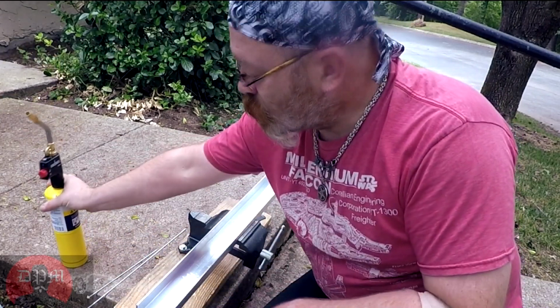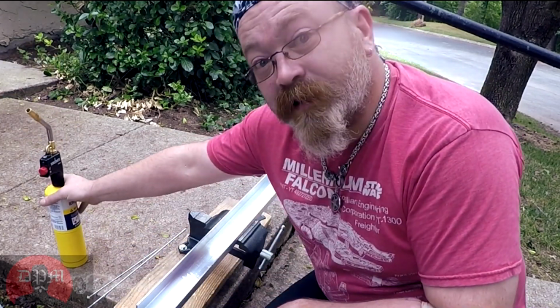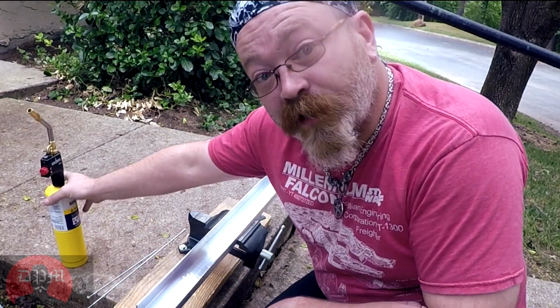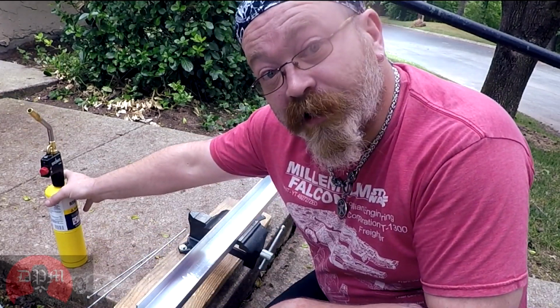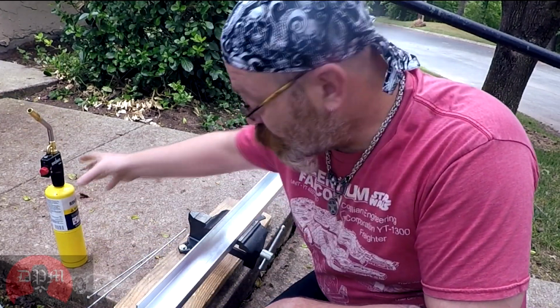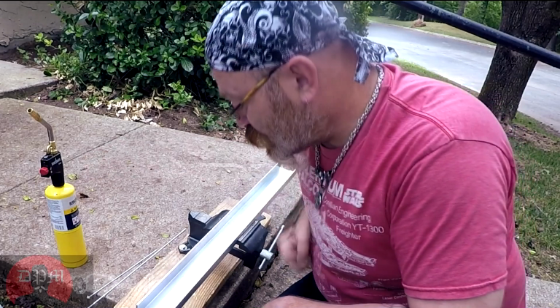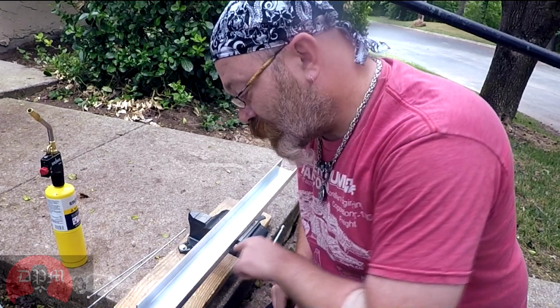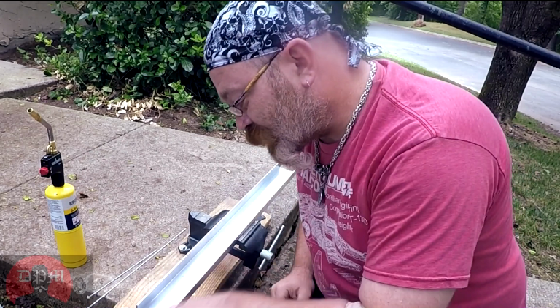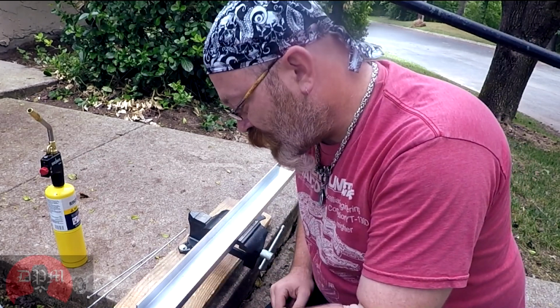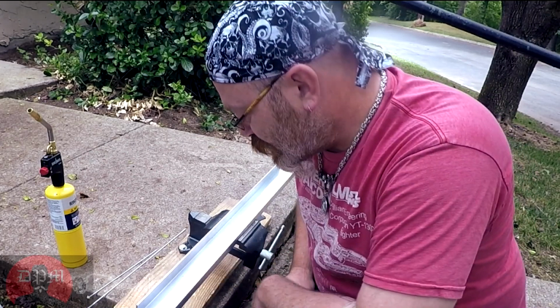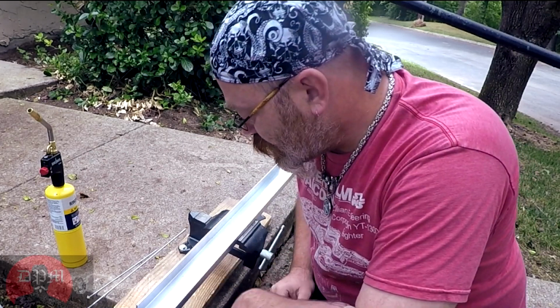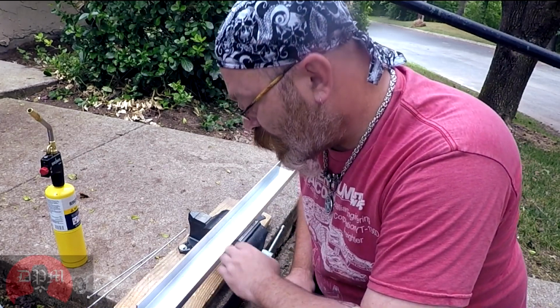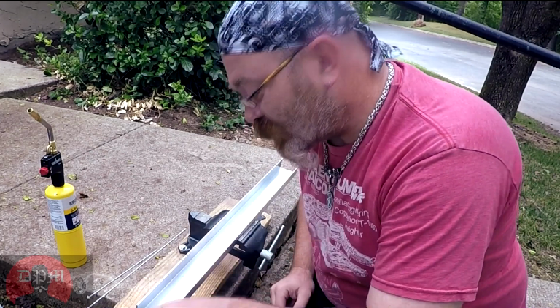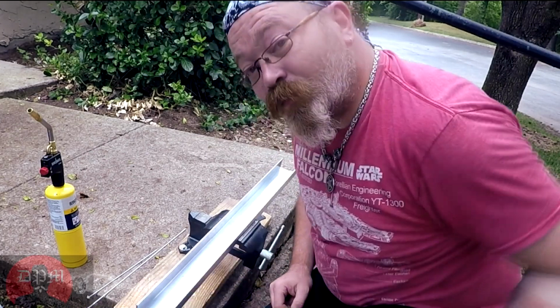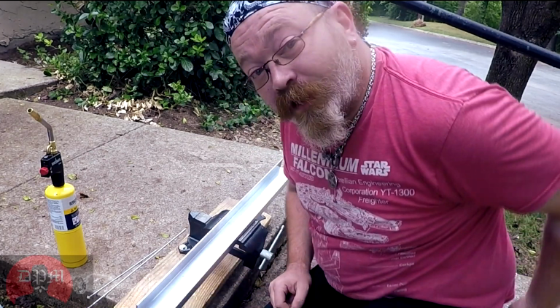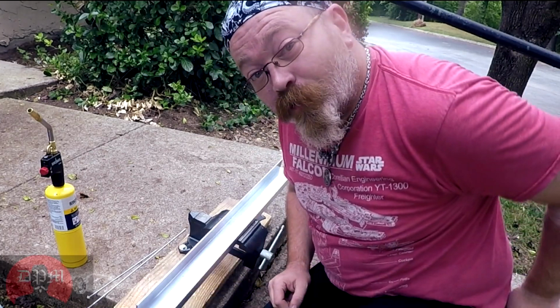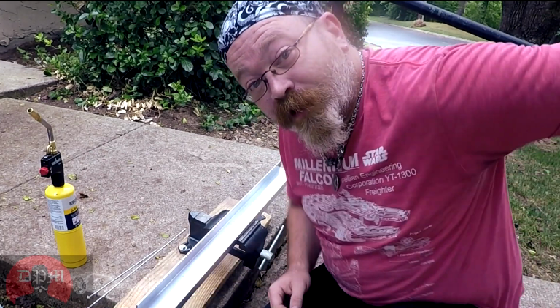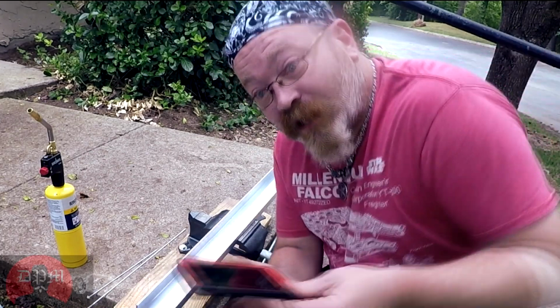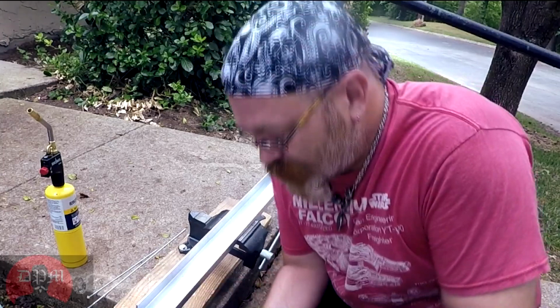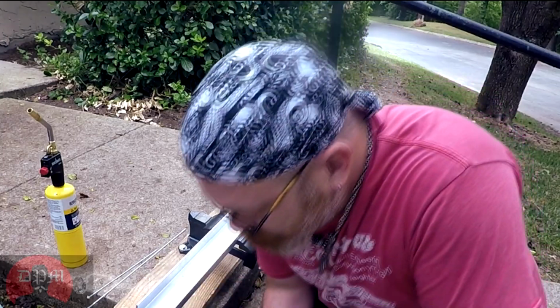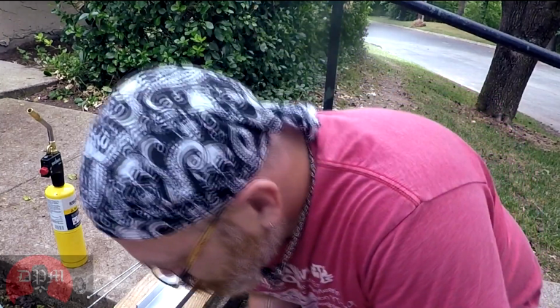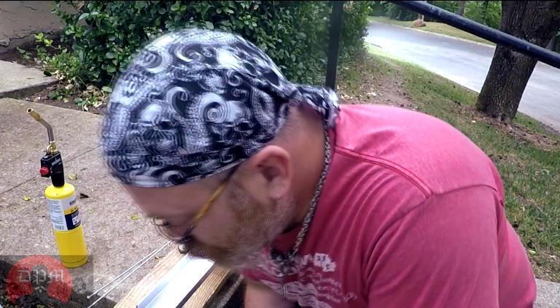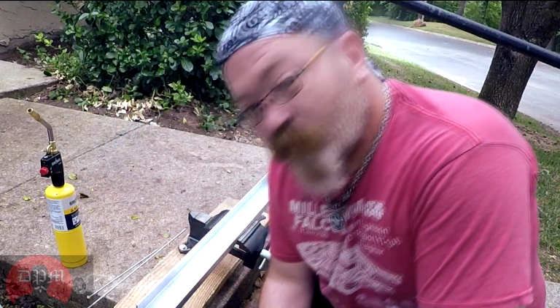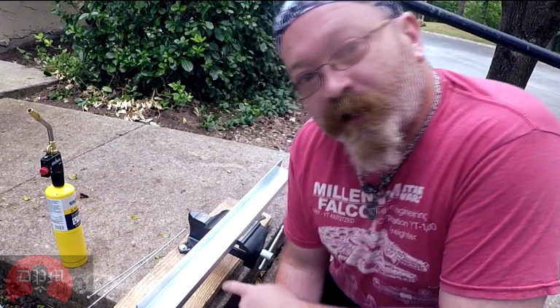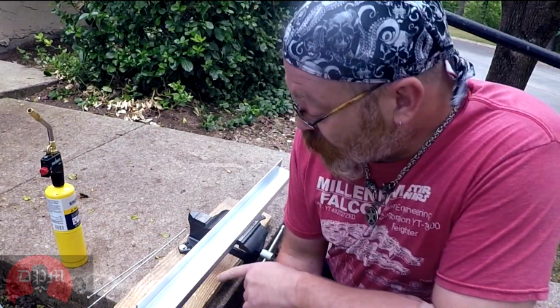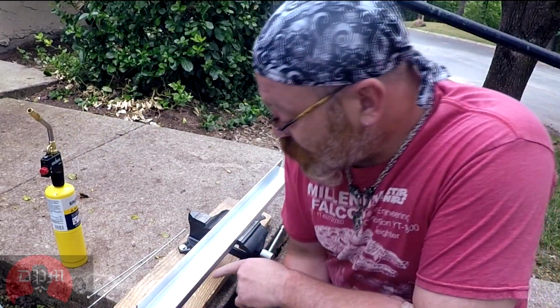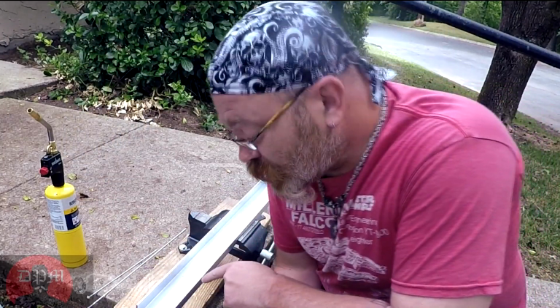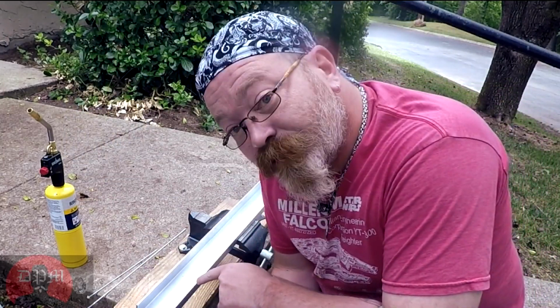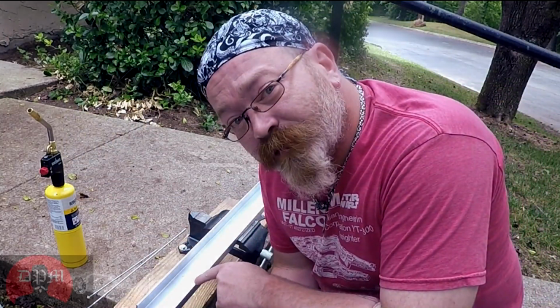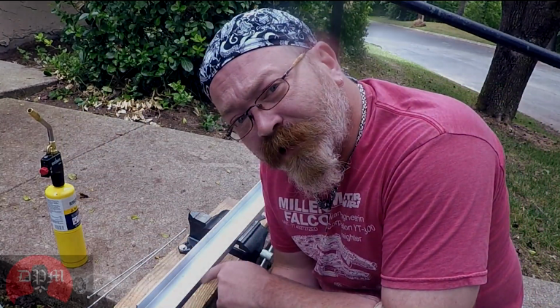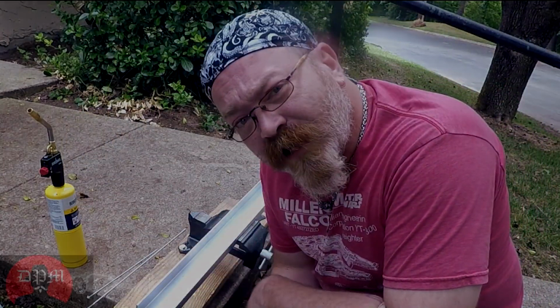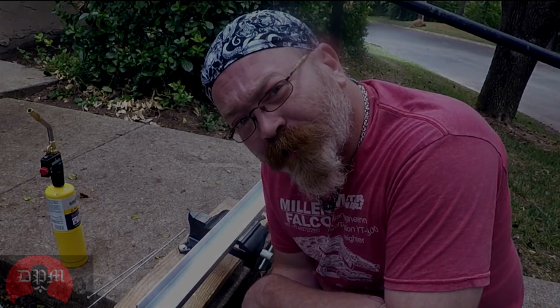That definitely heated it up. It worked so well it was actually puddling and going off, so this is really, really sloppy. But I'm going to give it a chance to cool and see how it worked out.